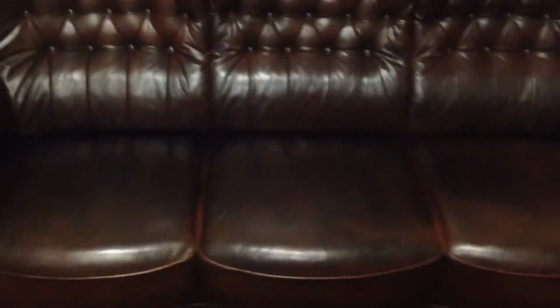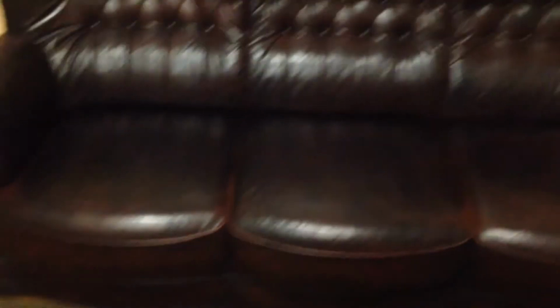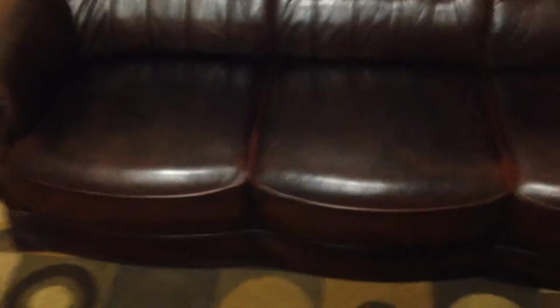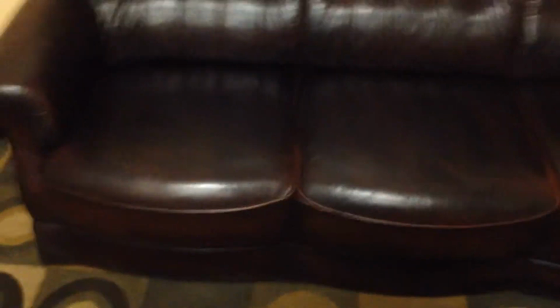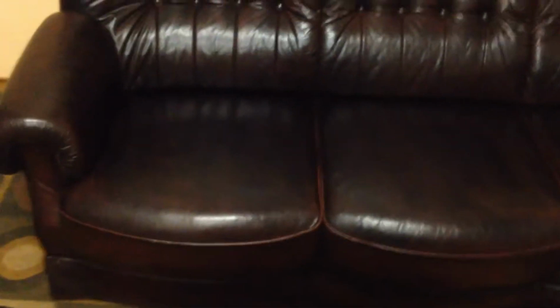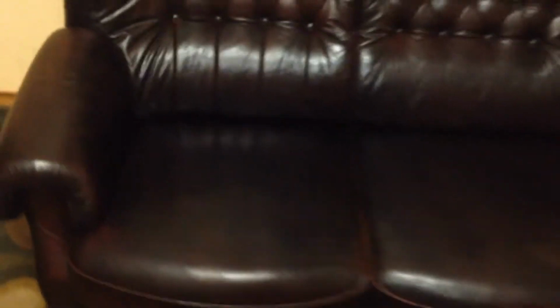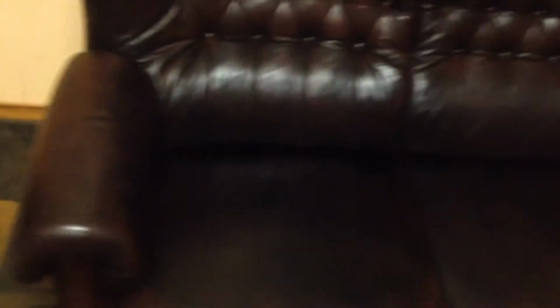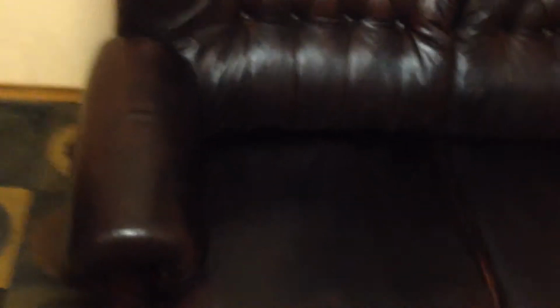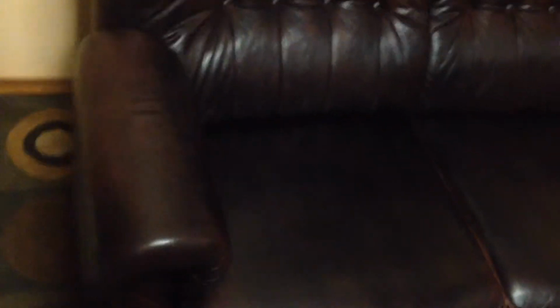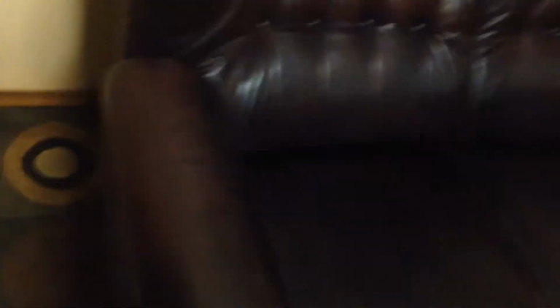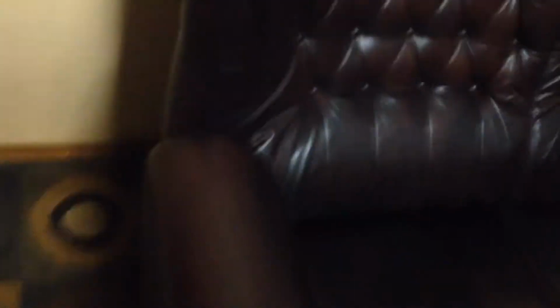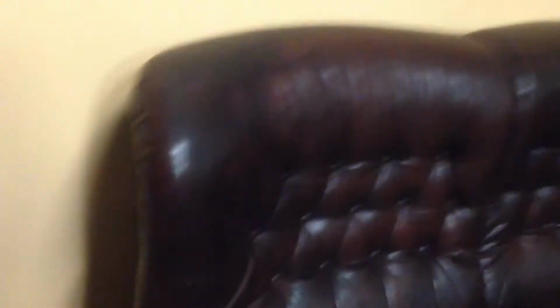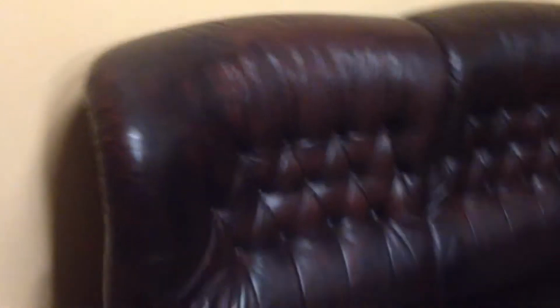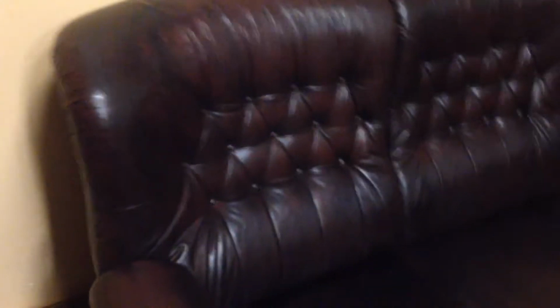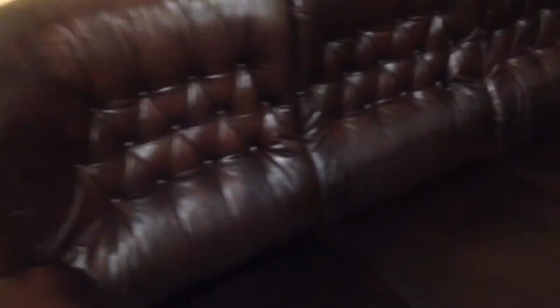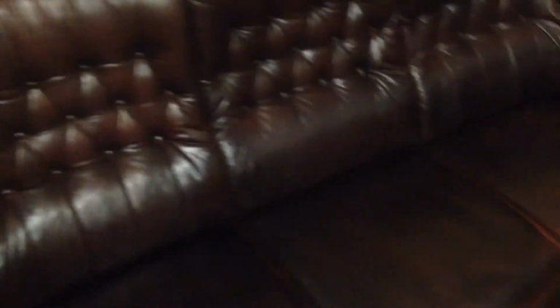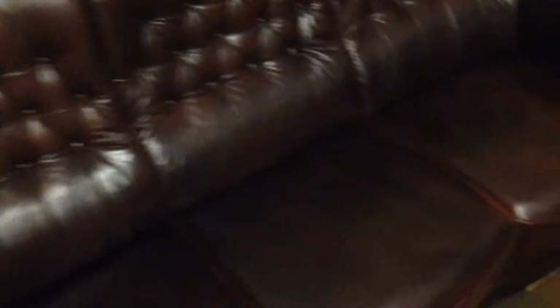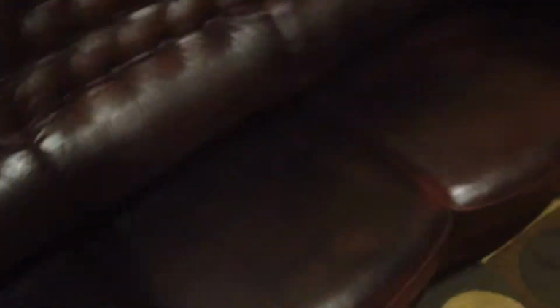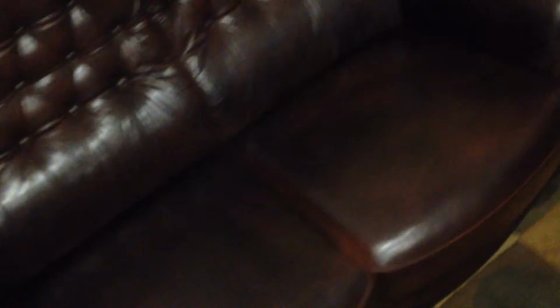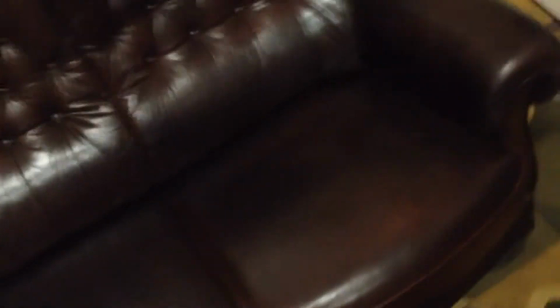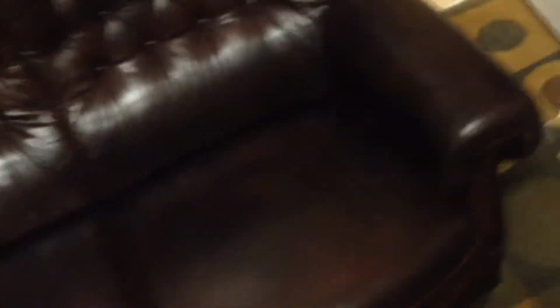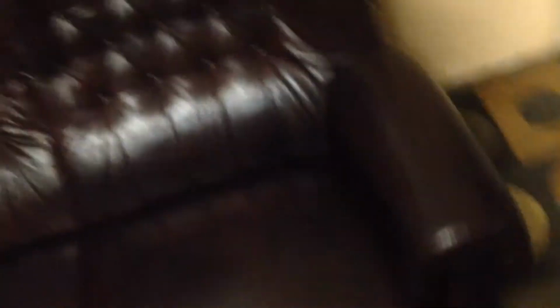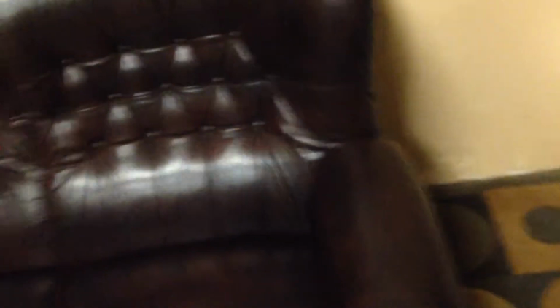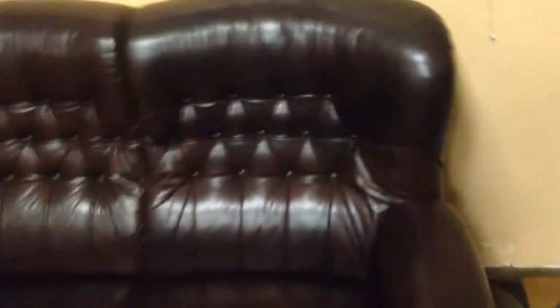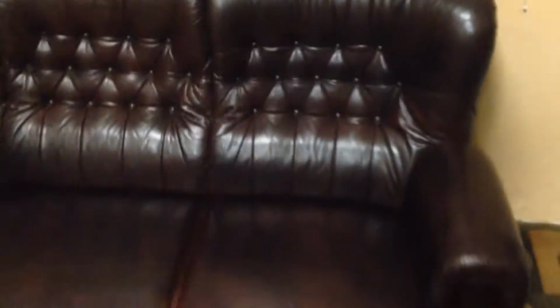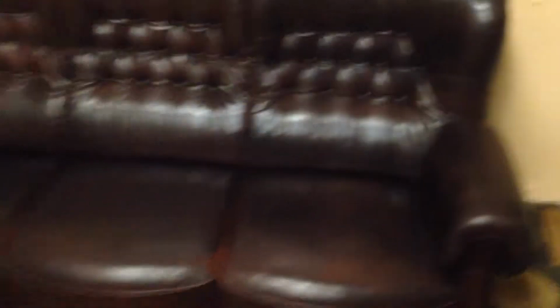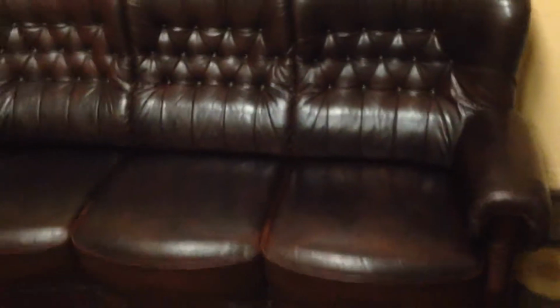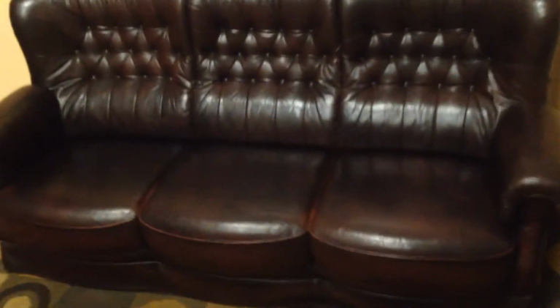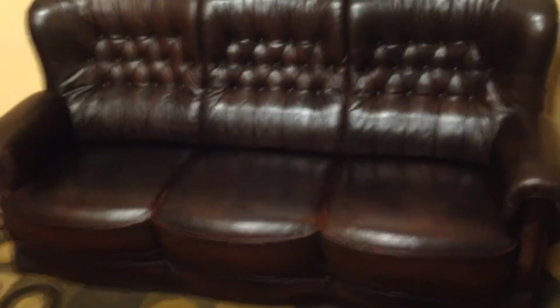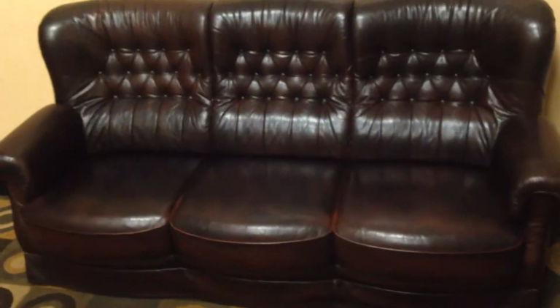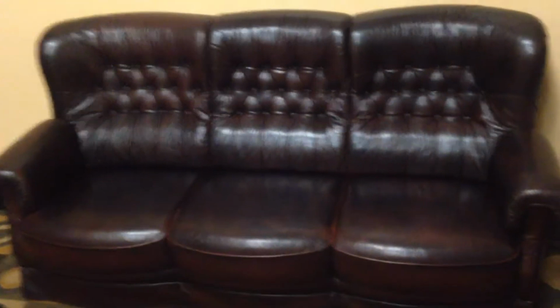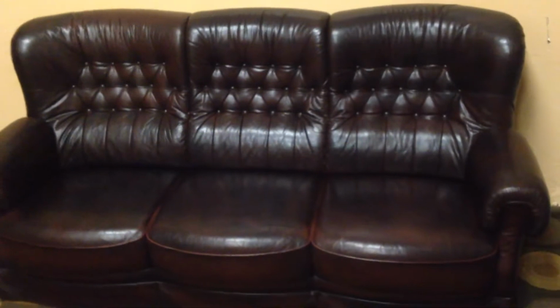And again, it complements the armchair very nicely. If you've got a sitting room or something and you want to have these pieces together, for sure, this is where it's at. So let's take a look at the chair.